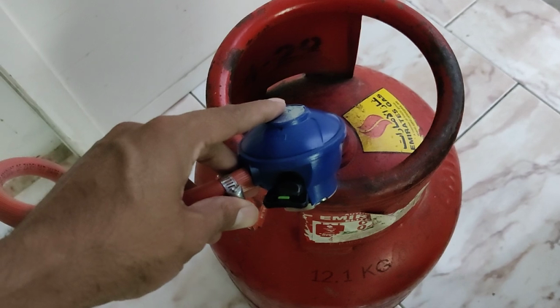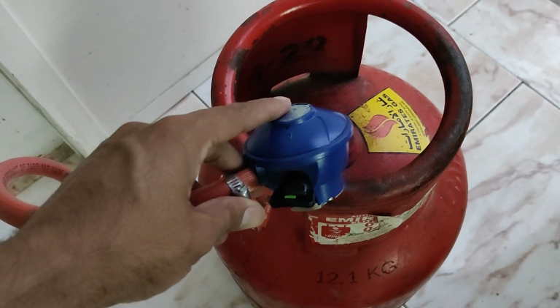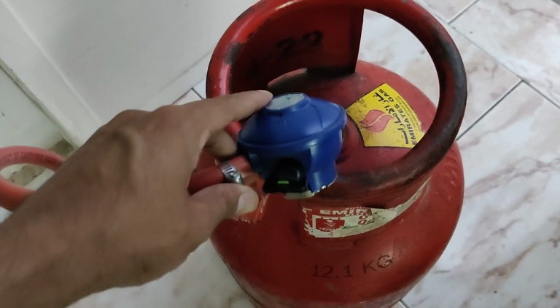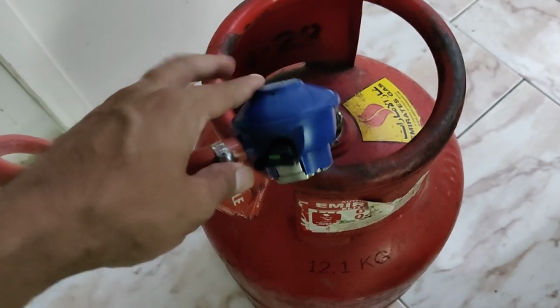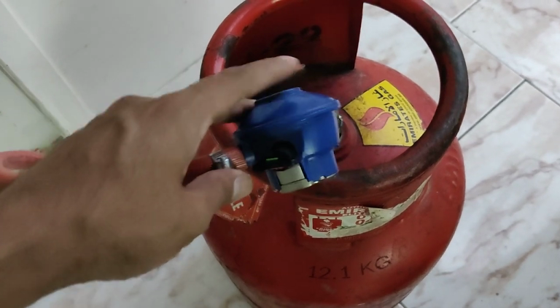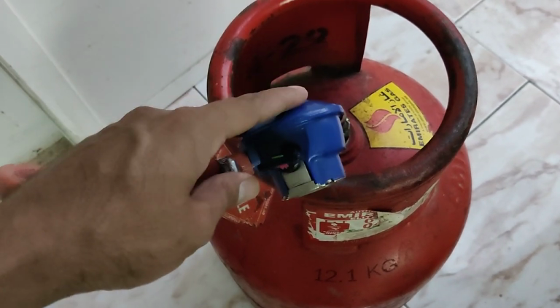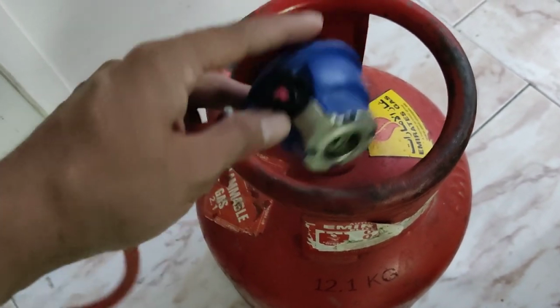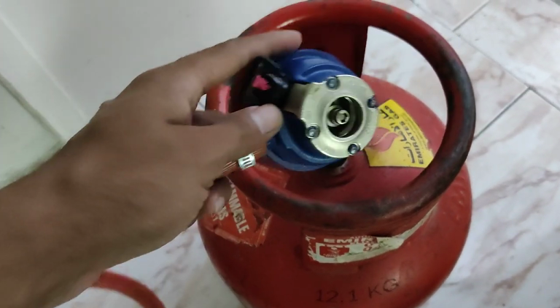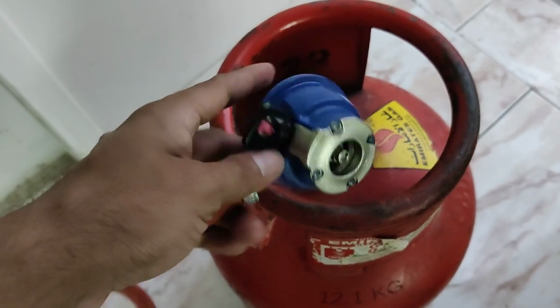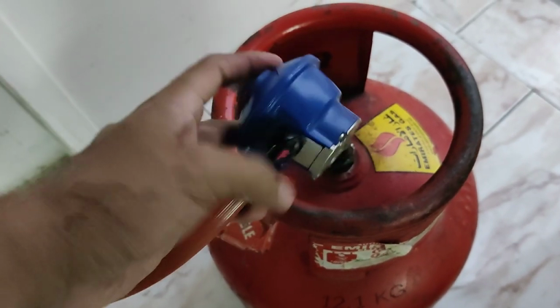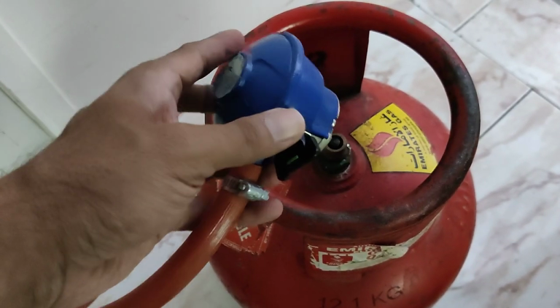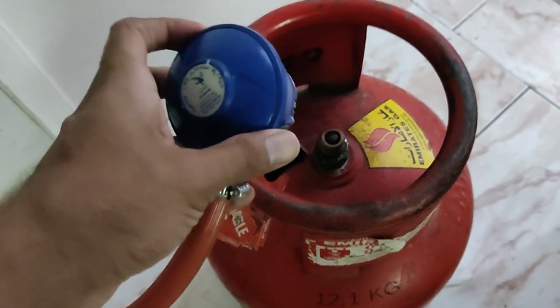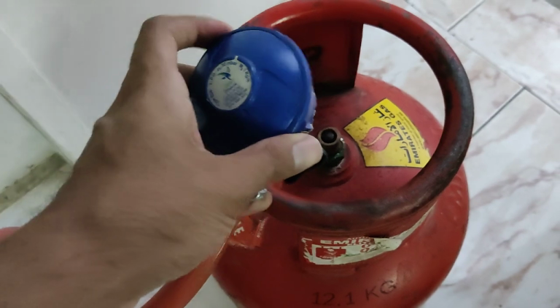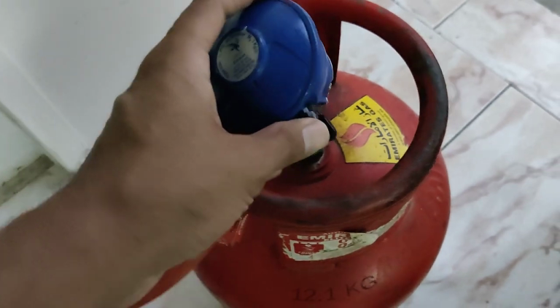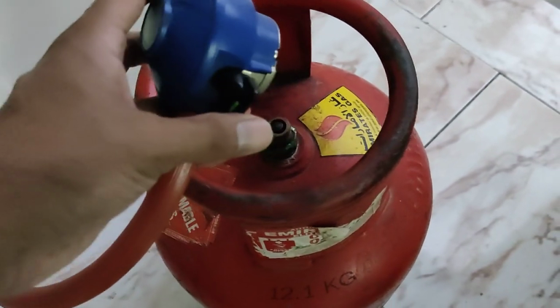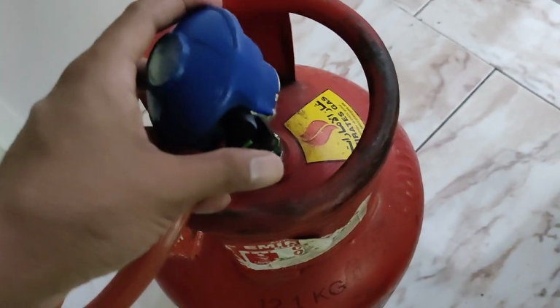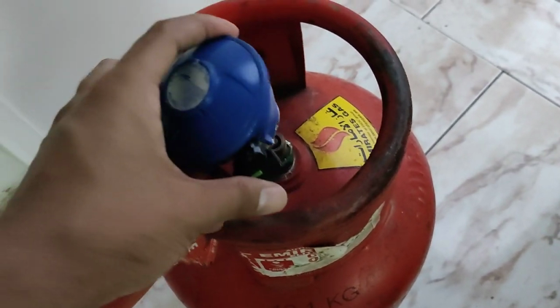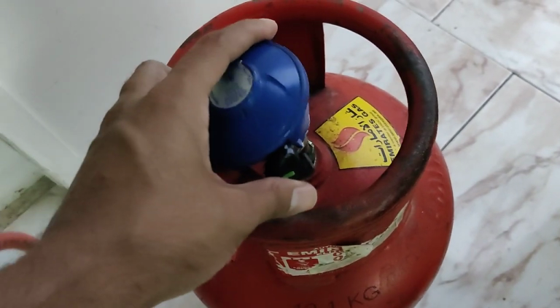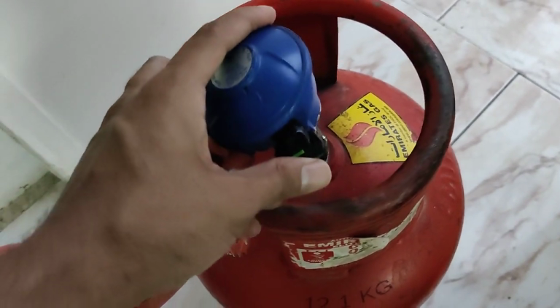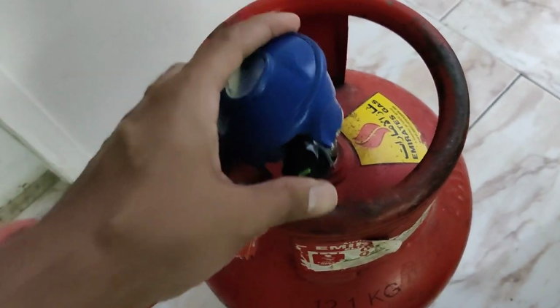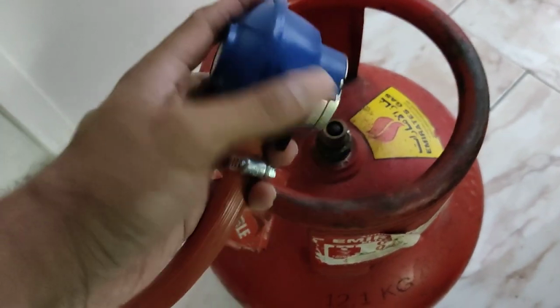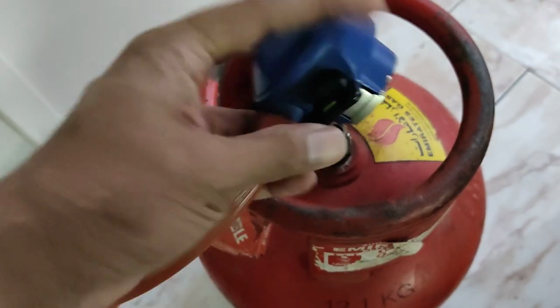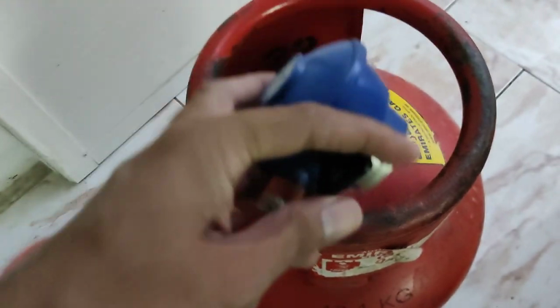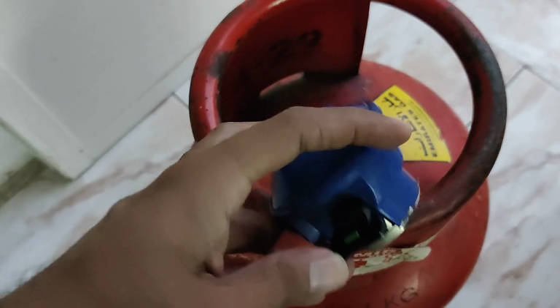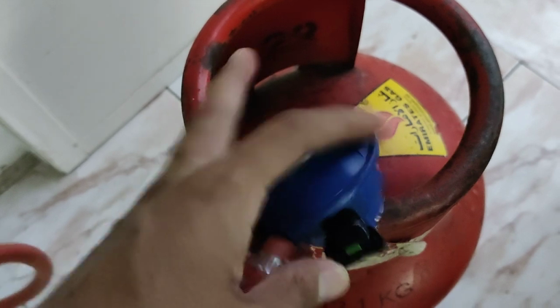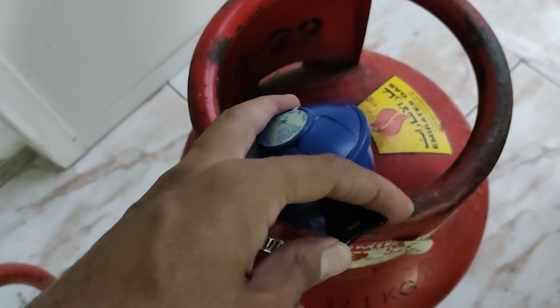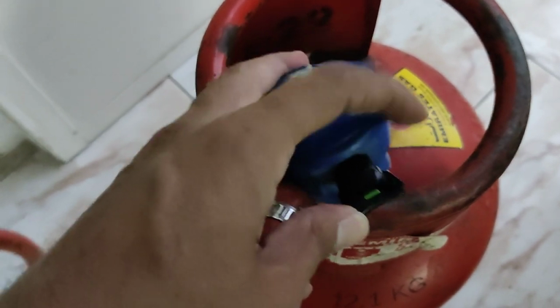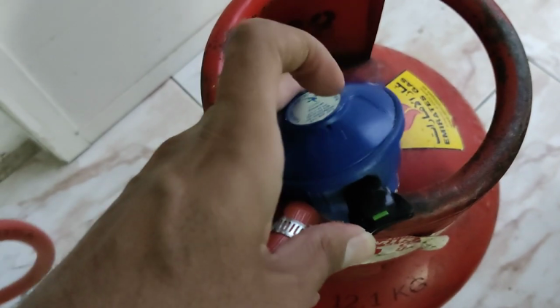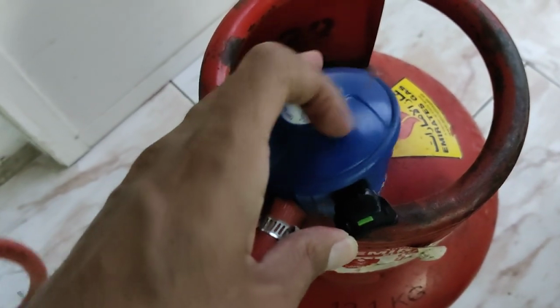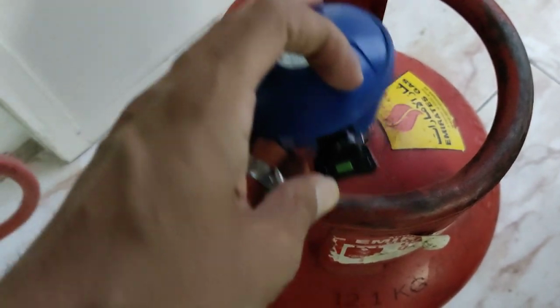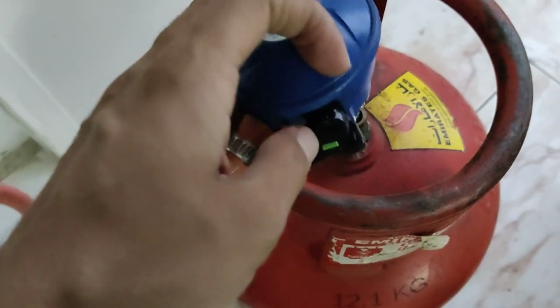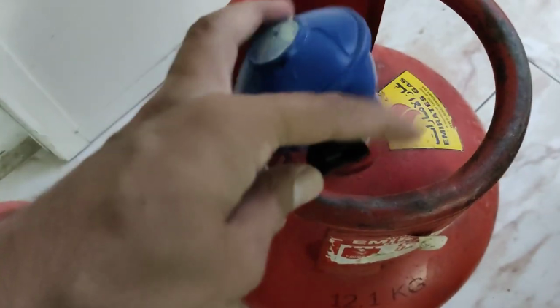Welcome back to our new video. Today I will show you how to connect and disconnect the regulator for the gas cylinder in Dubai. This is the lock here — in this position it means the gas is locked.